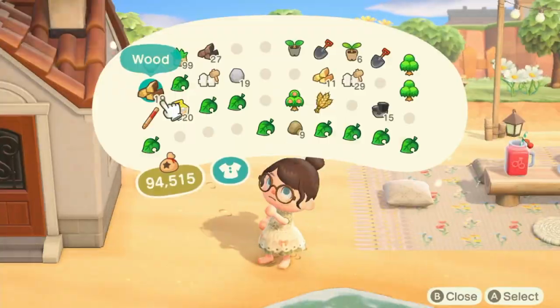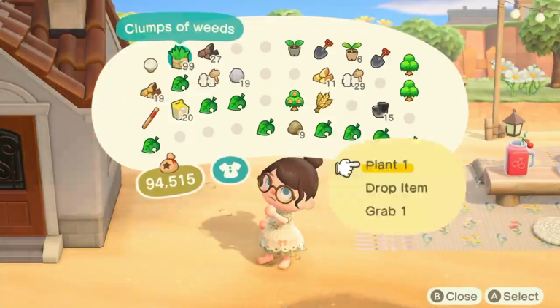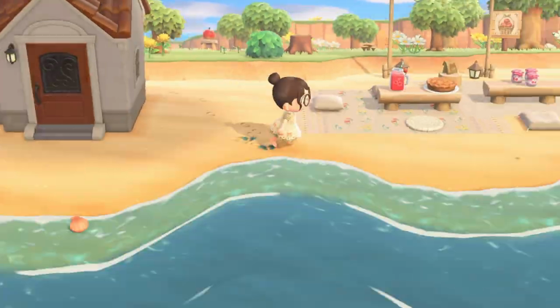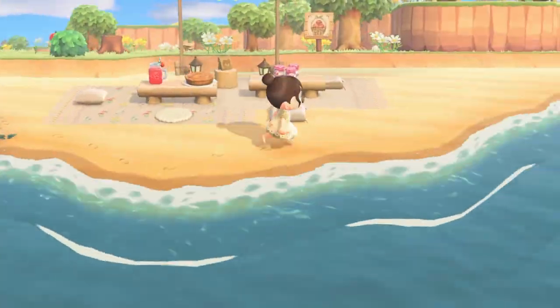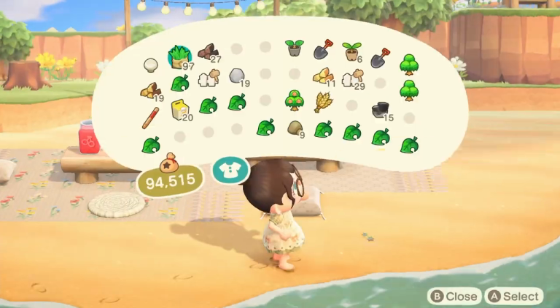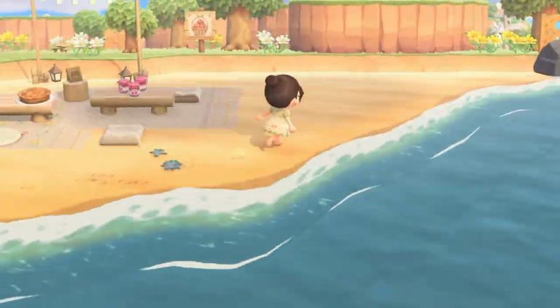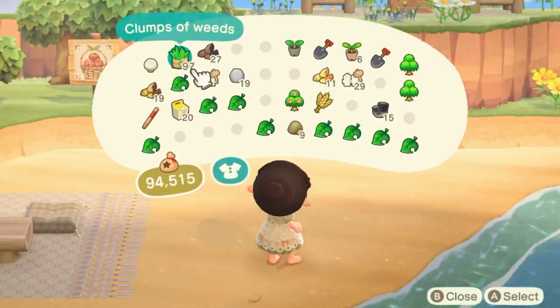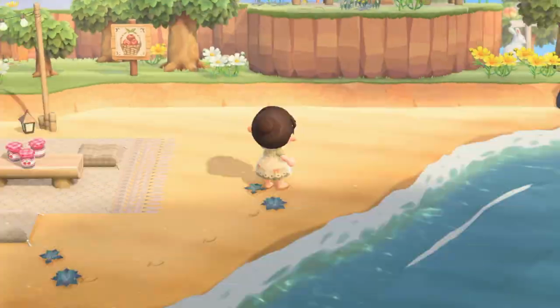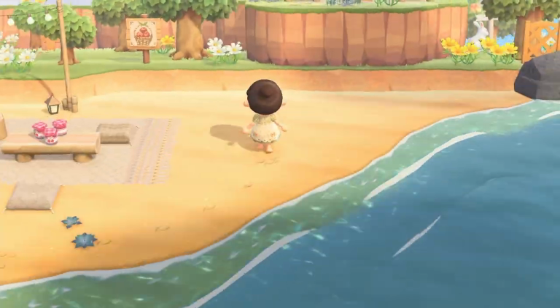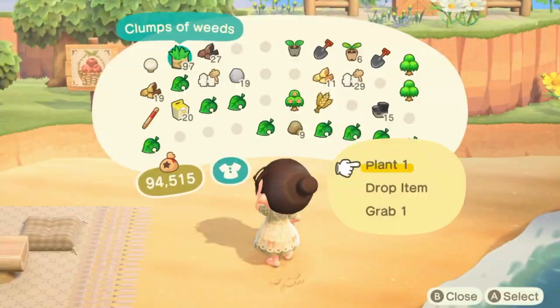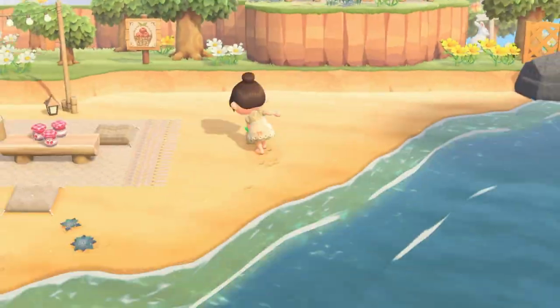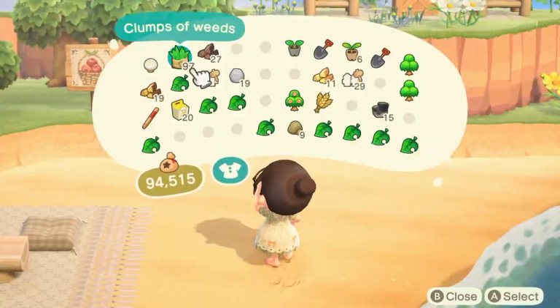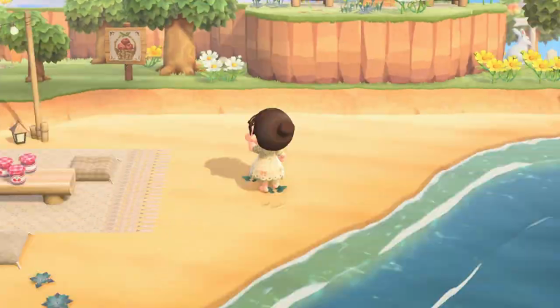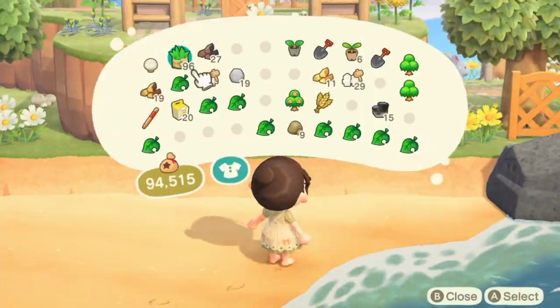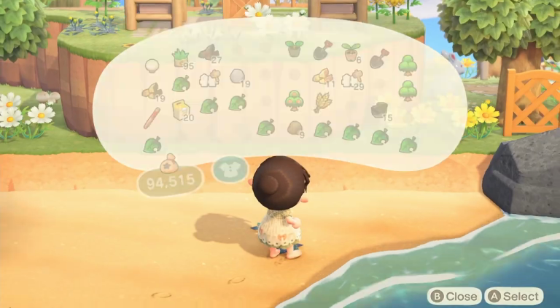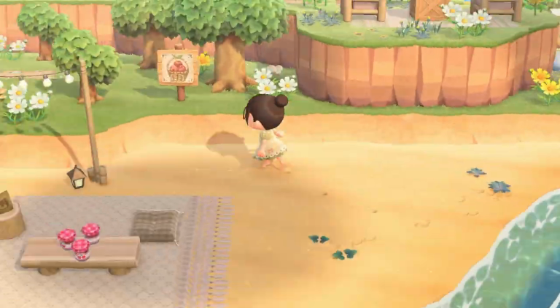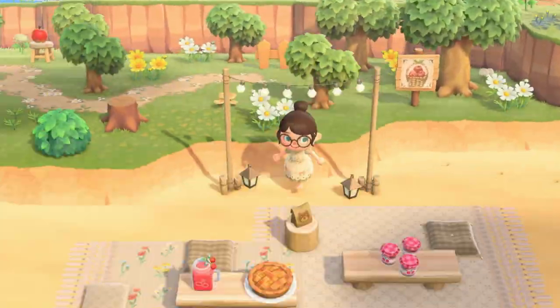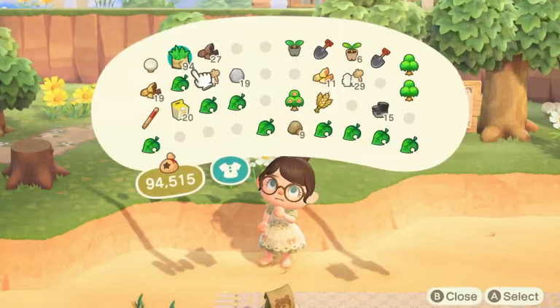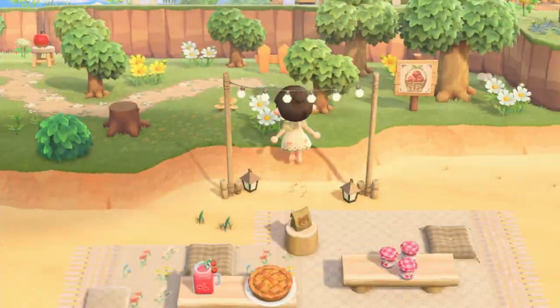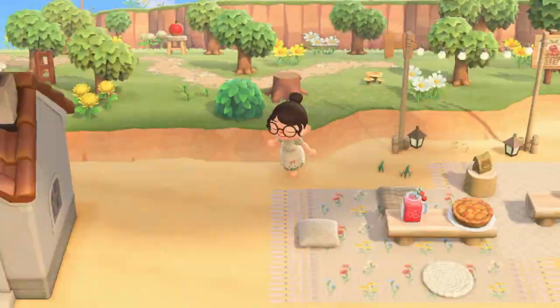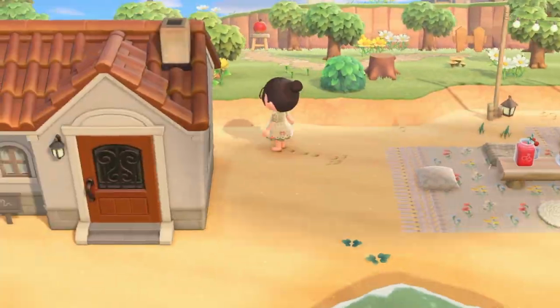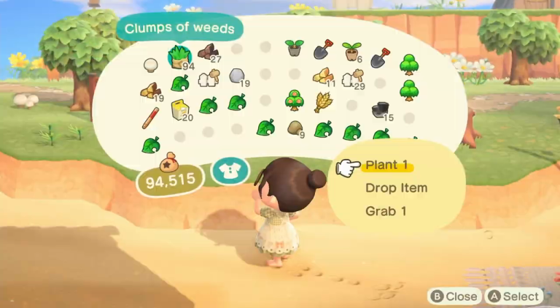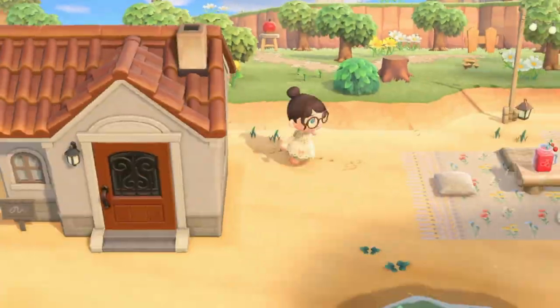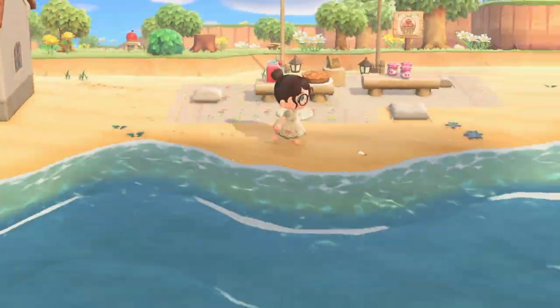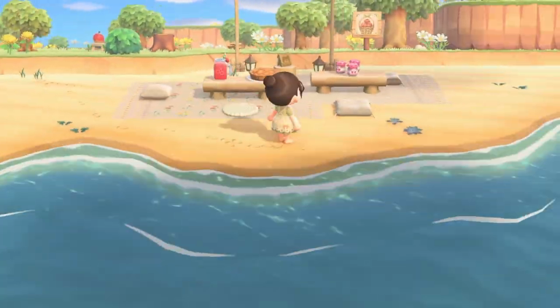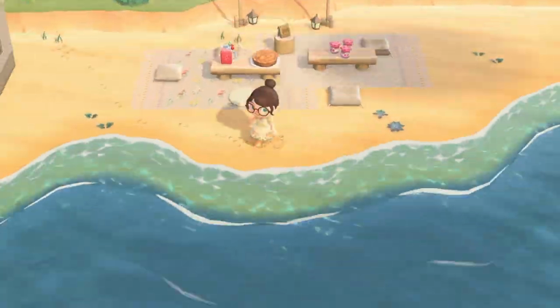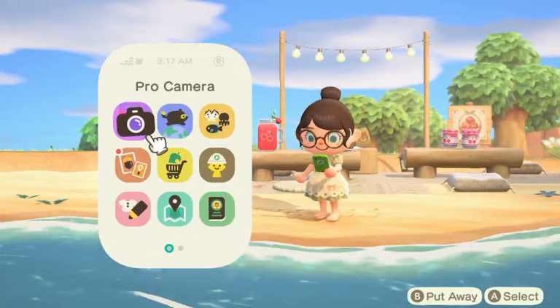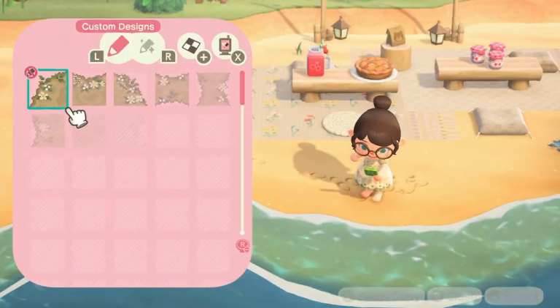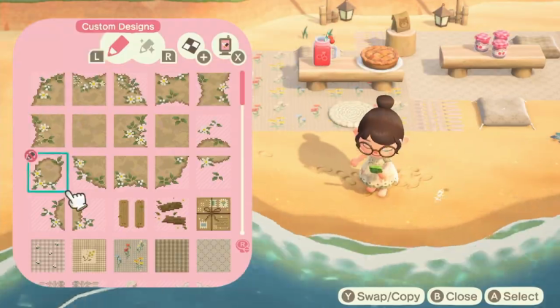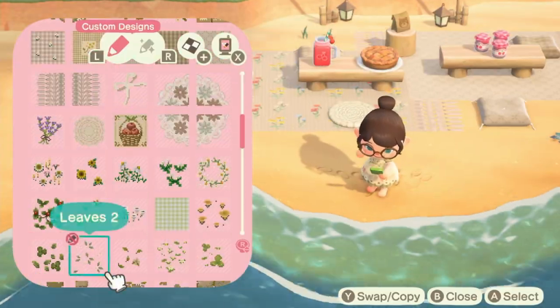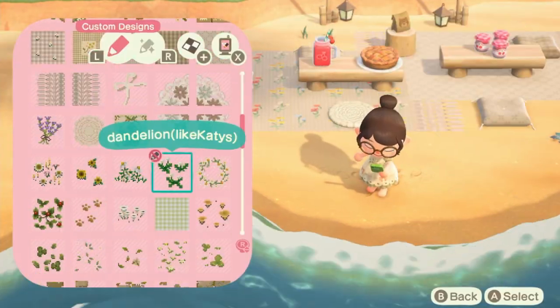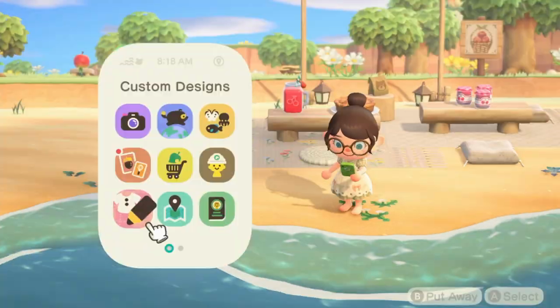I wanted to keep the area around the beach picnic pretty simple — I didn't want it too cluttered so I just used a few different weeds, a couple of custom designs, and I ended up planting some flowers as well.